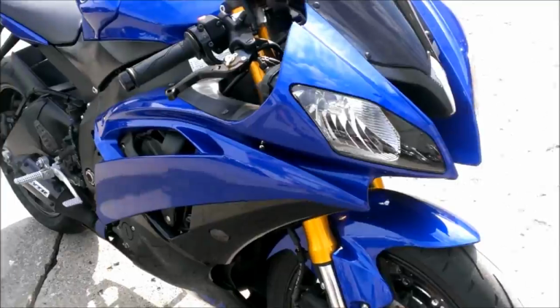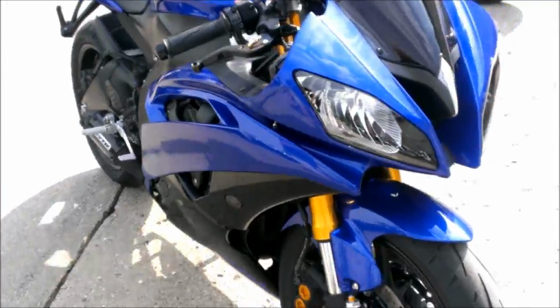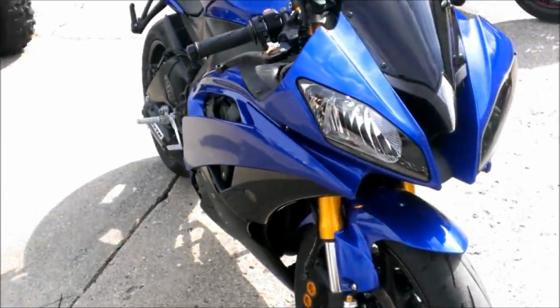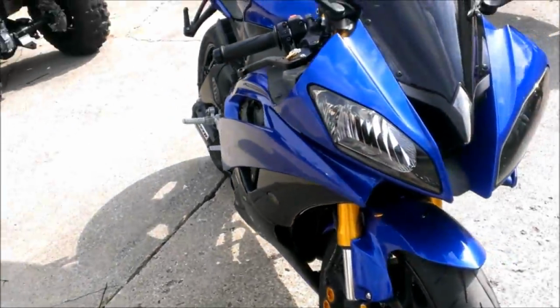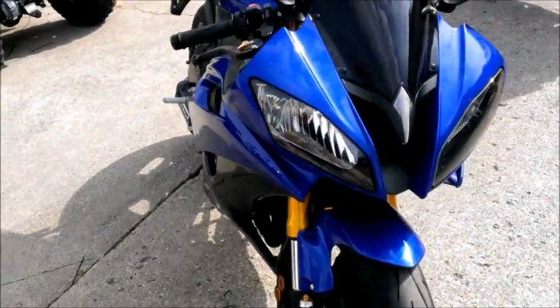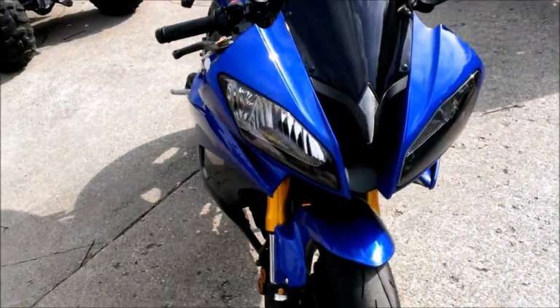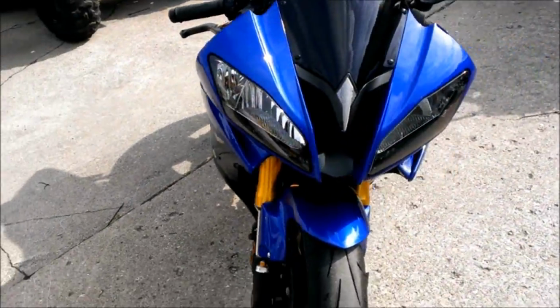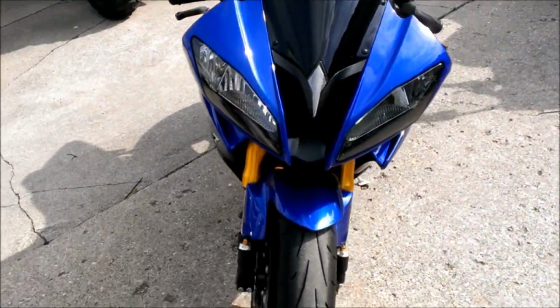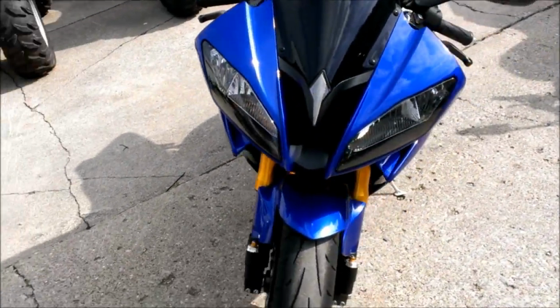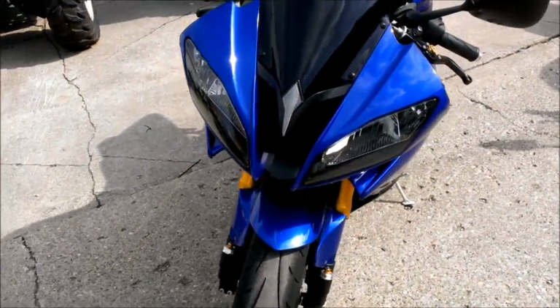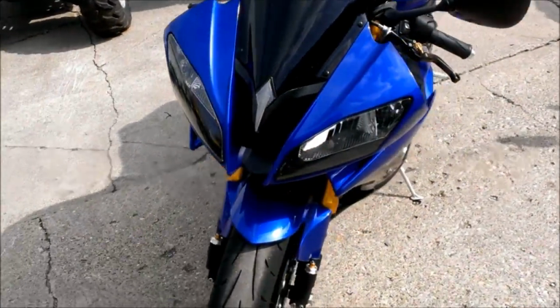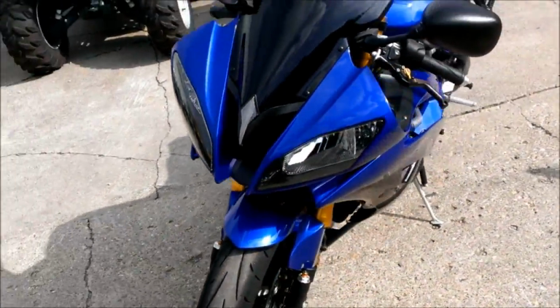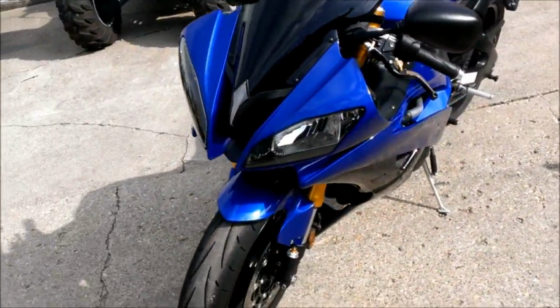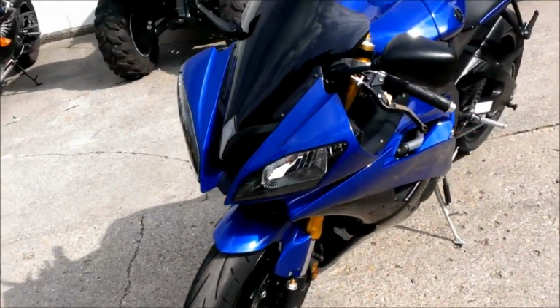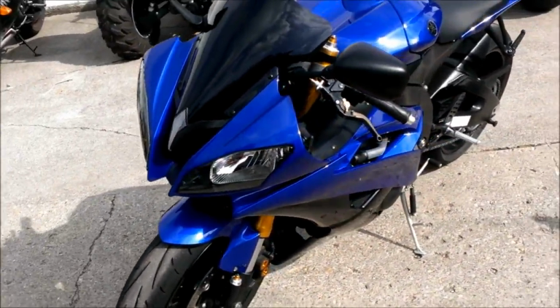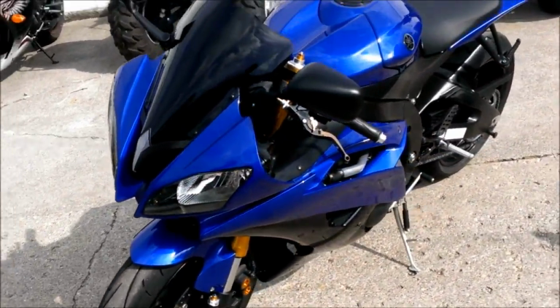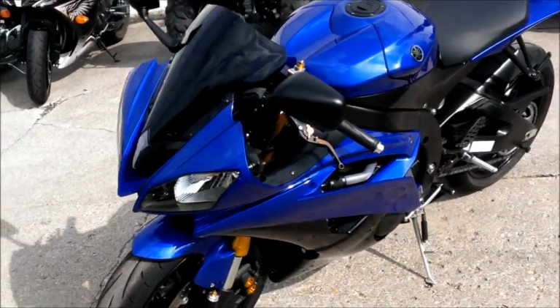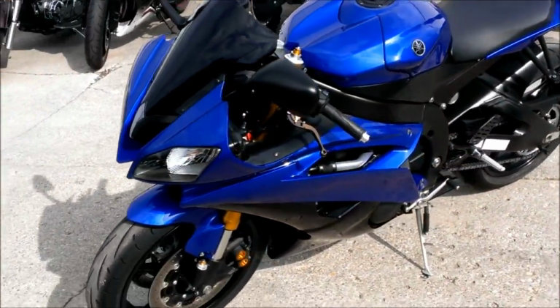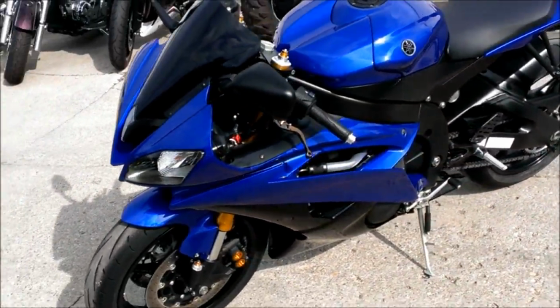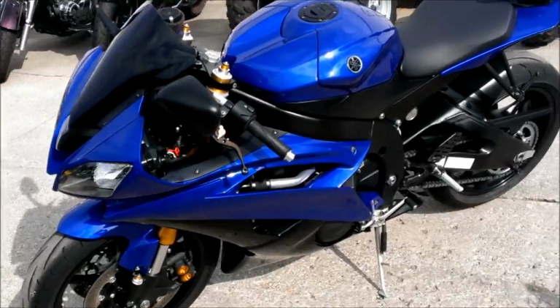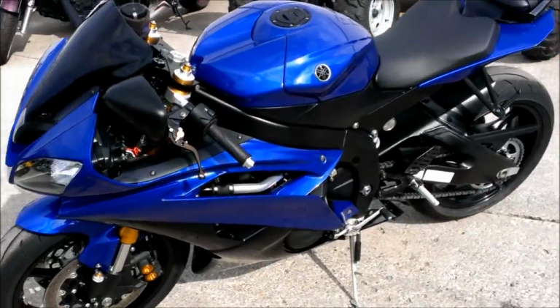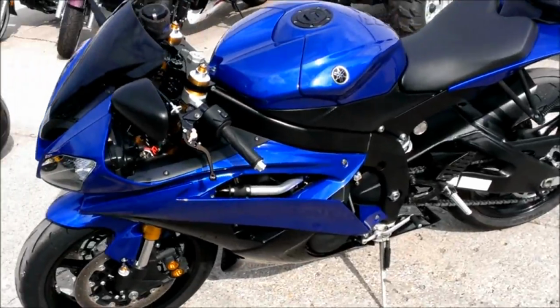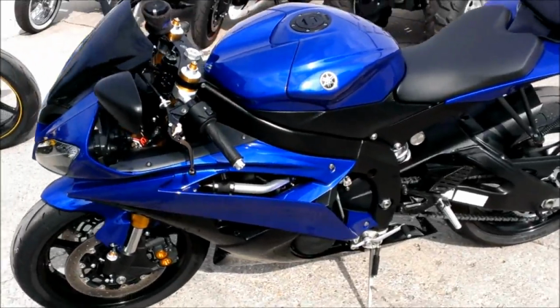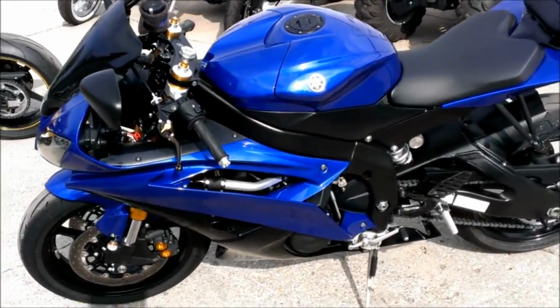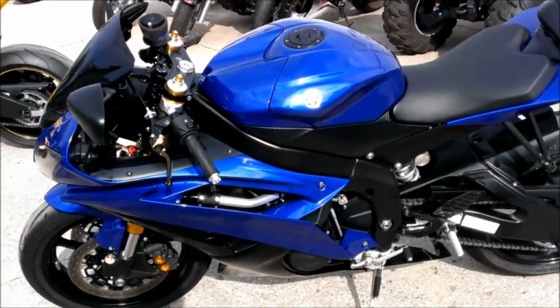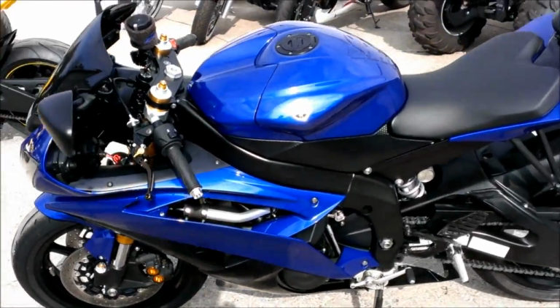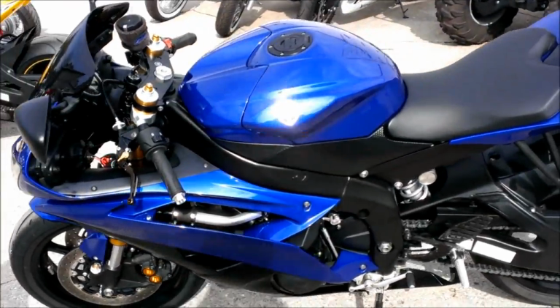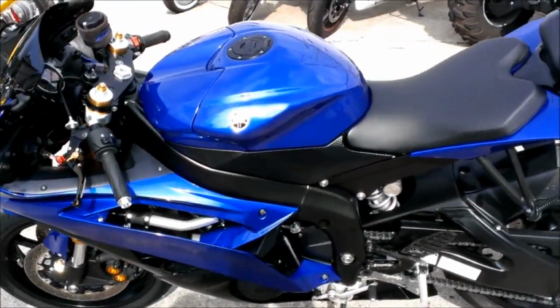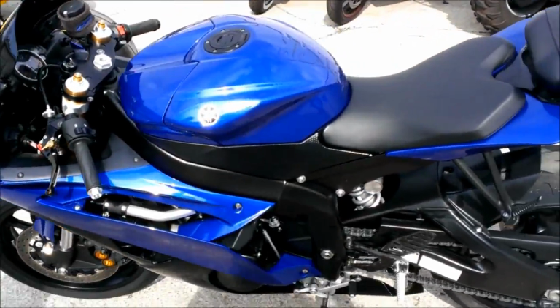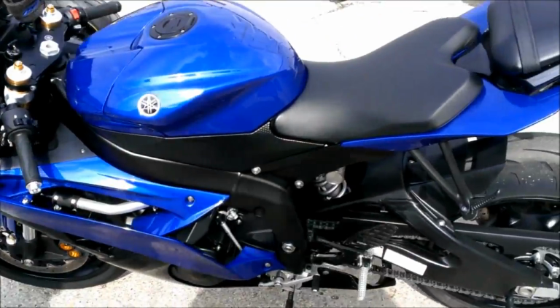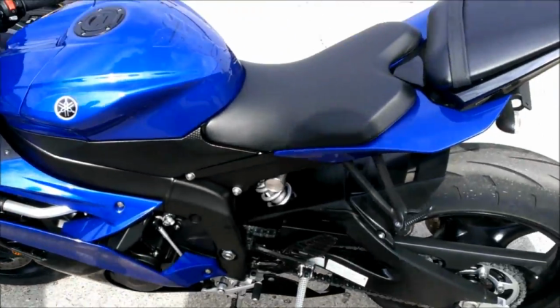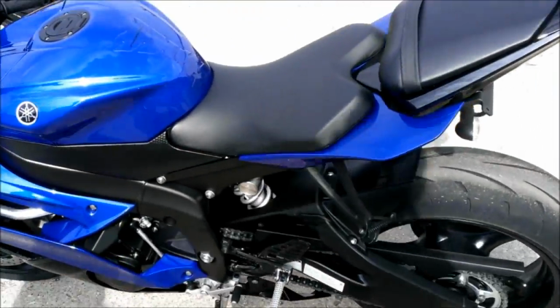Just serviced at an authorized Yamaha dealer. All the fluids have been changed and includes a one year warranty. This bike needs nothing. All for only $79.99.